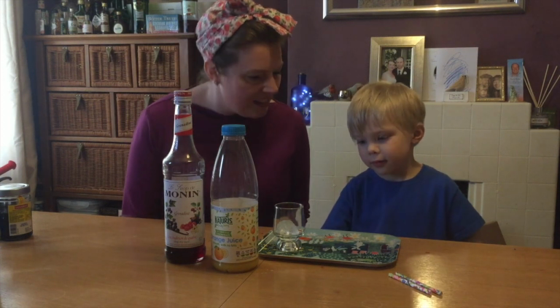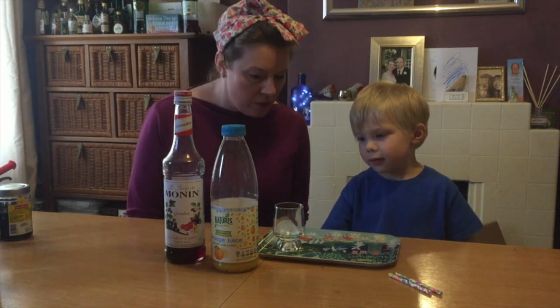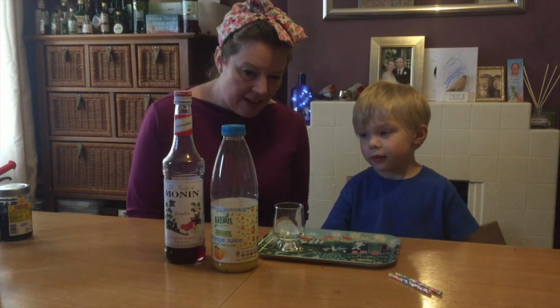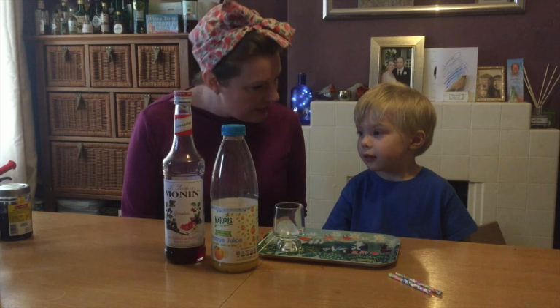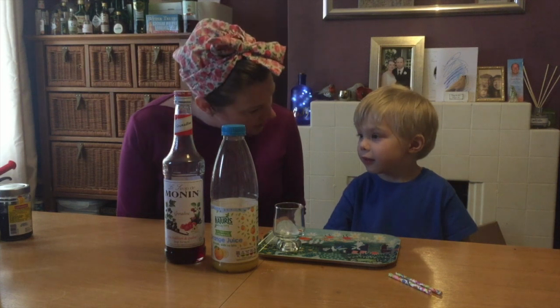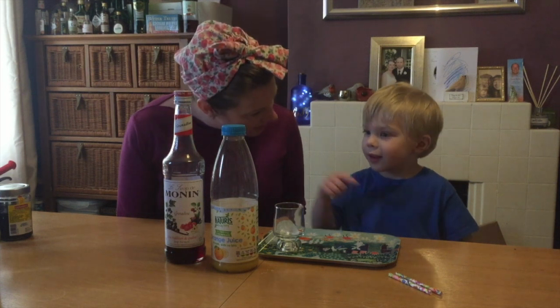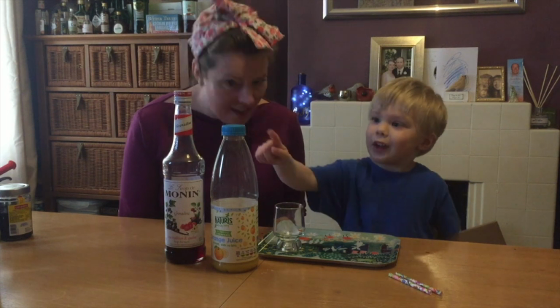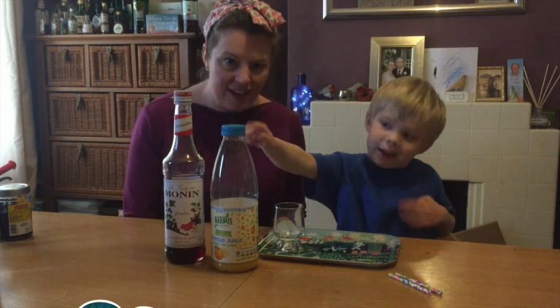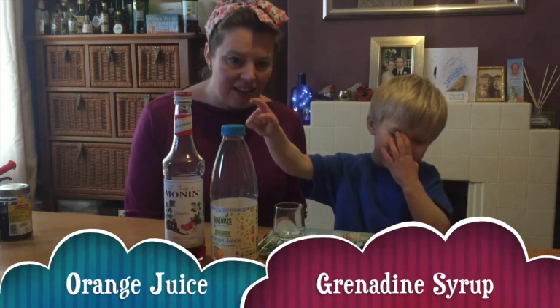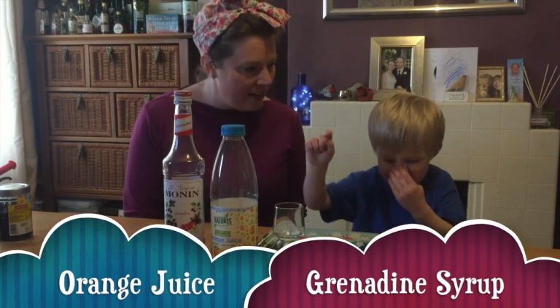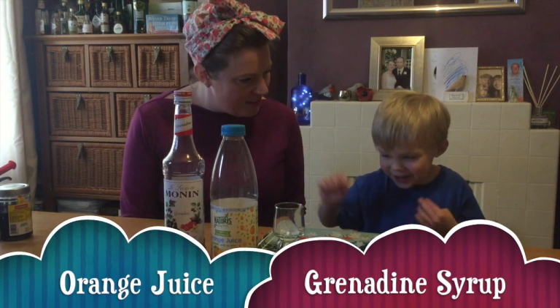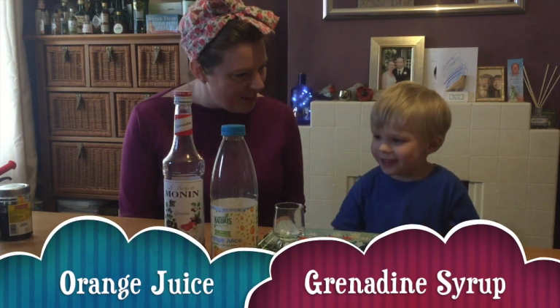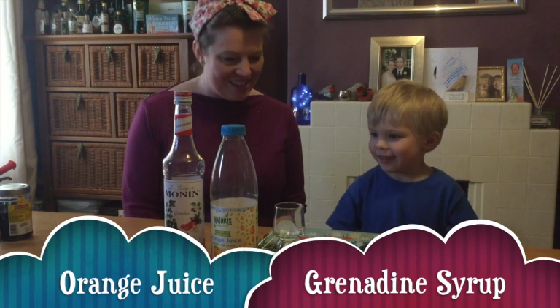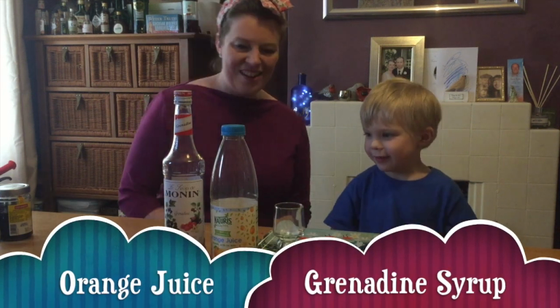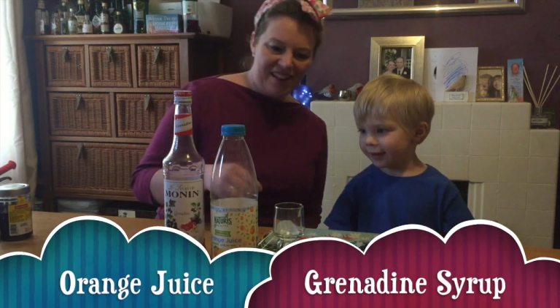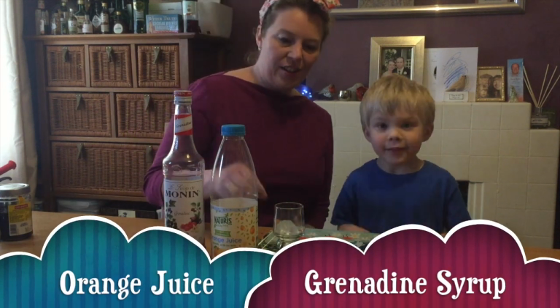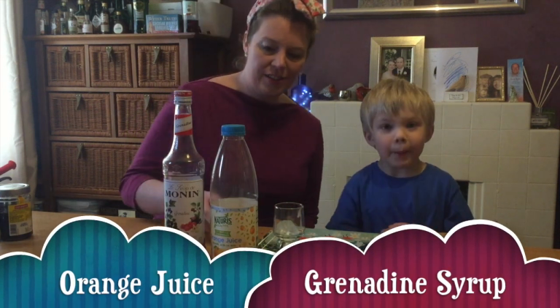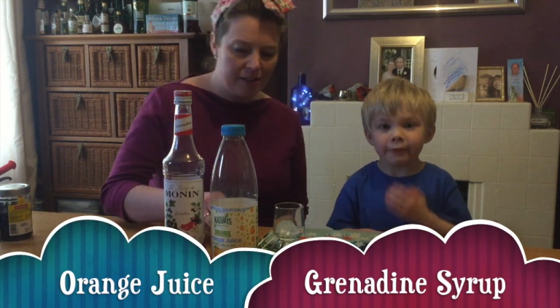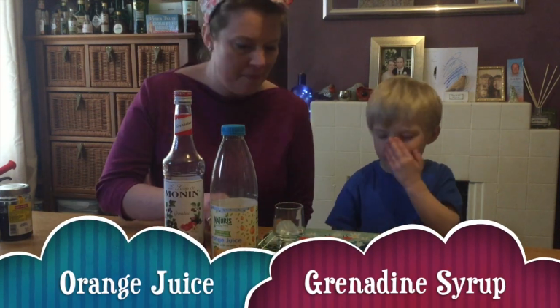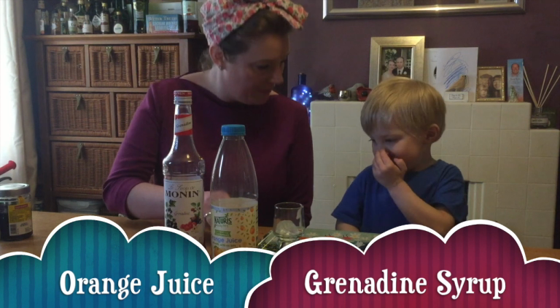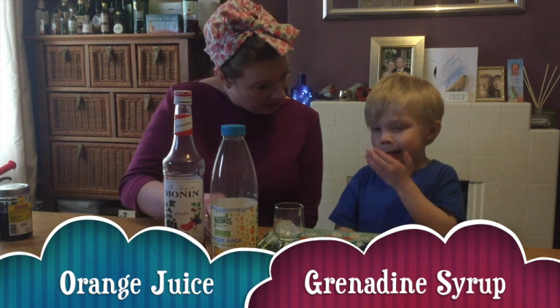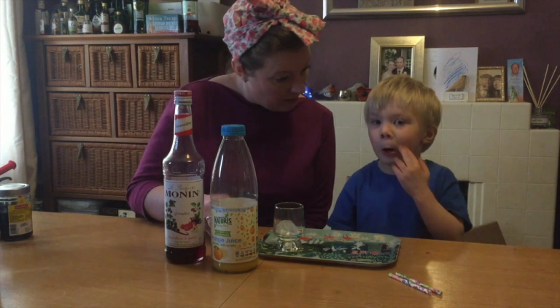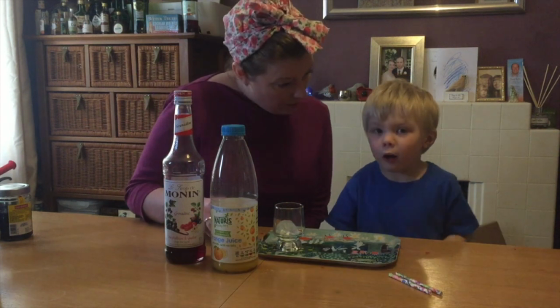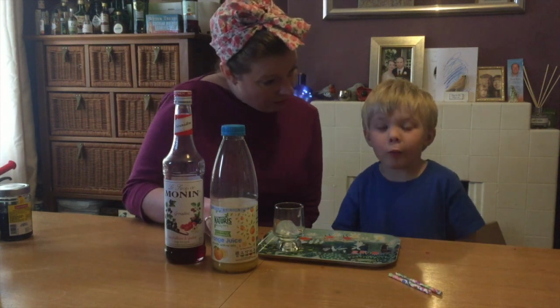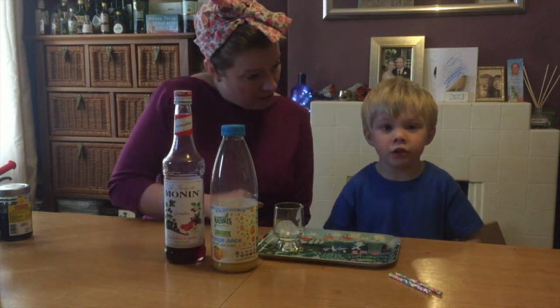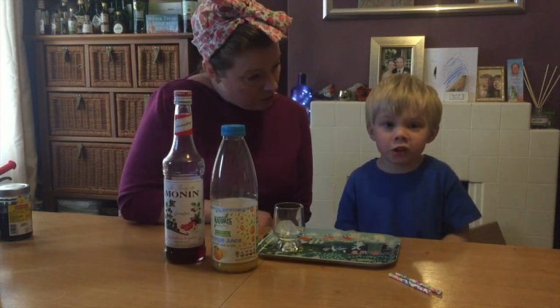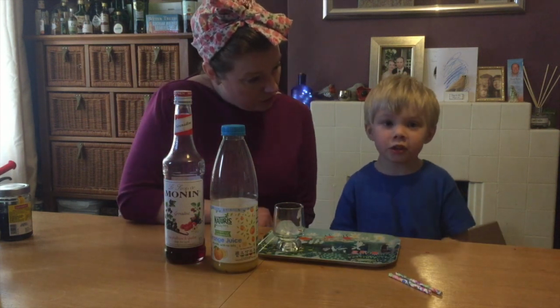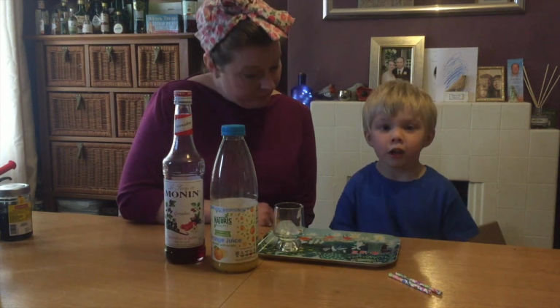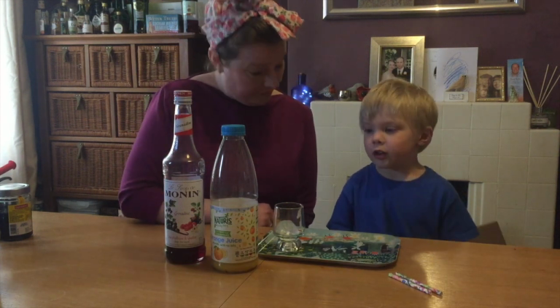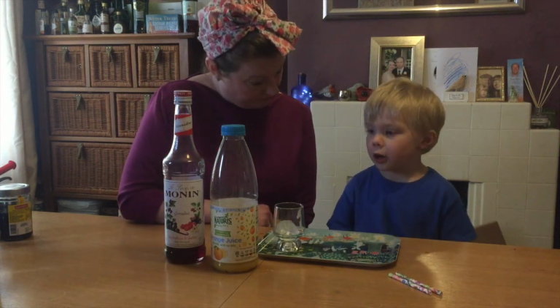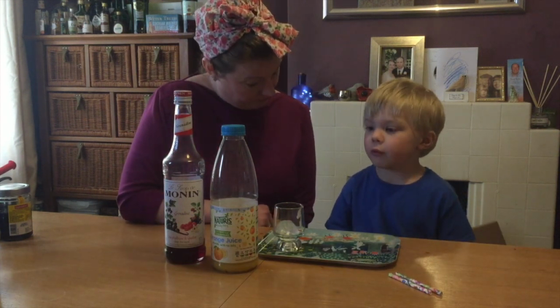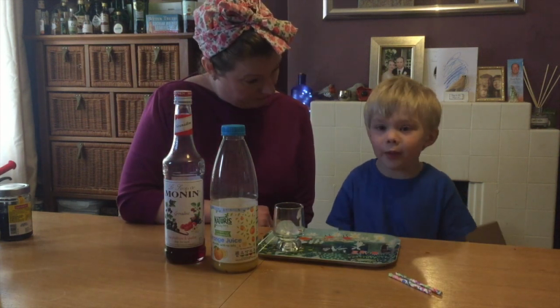What's in an Elliot Sunset? Grenadine and orange — grenadine and orange, which I want.